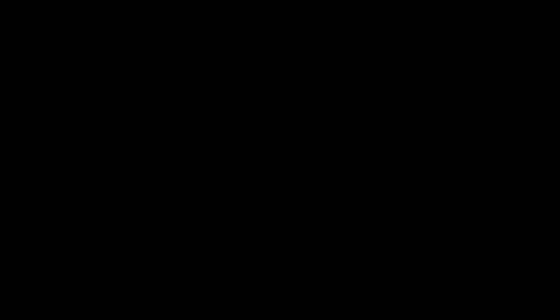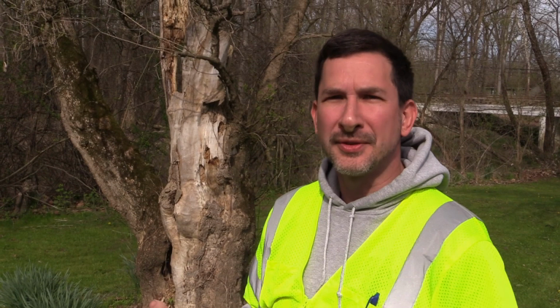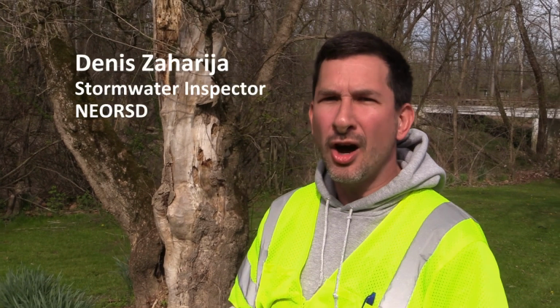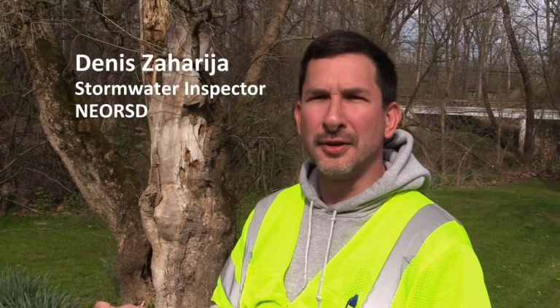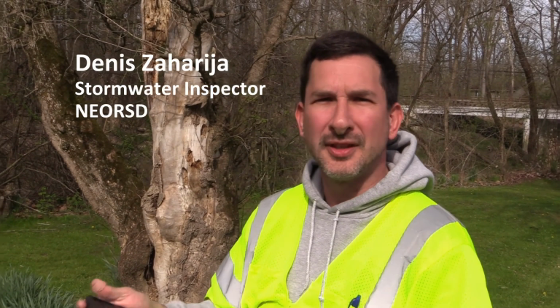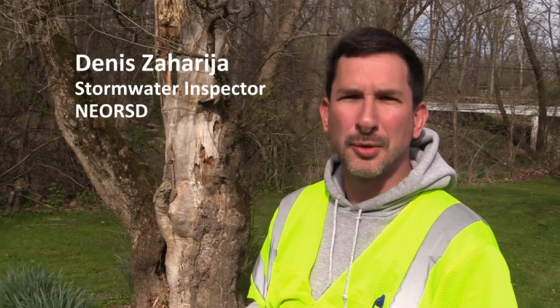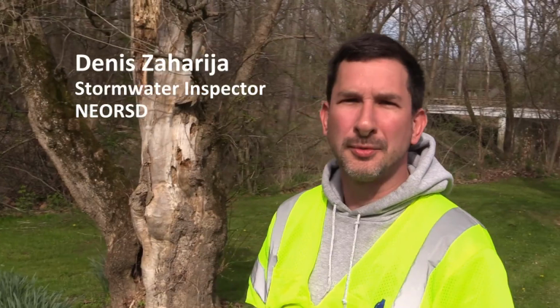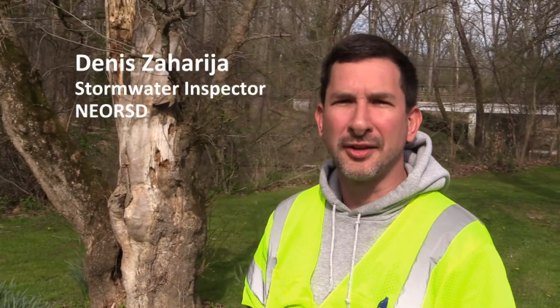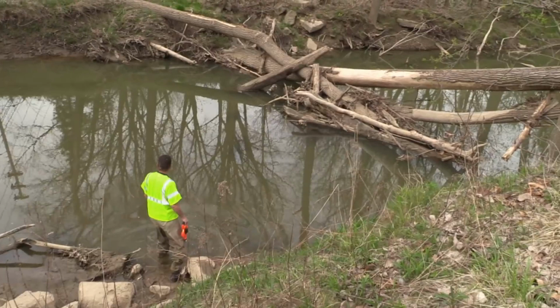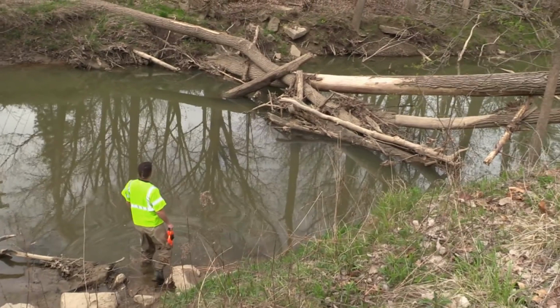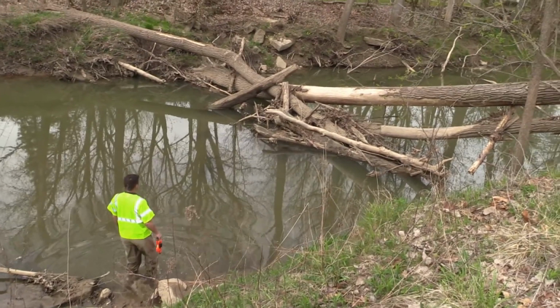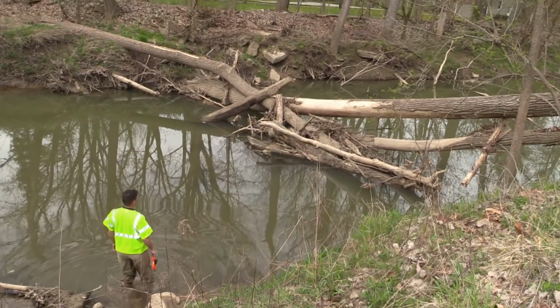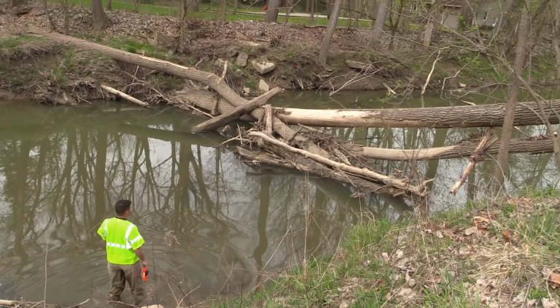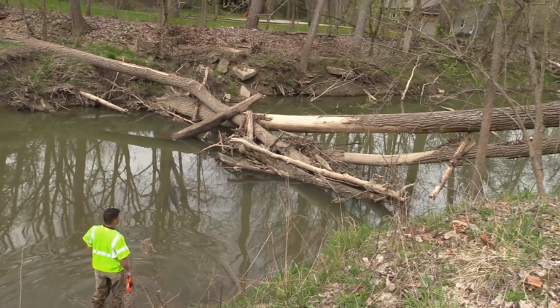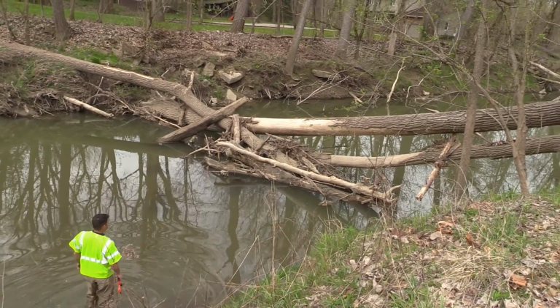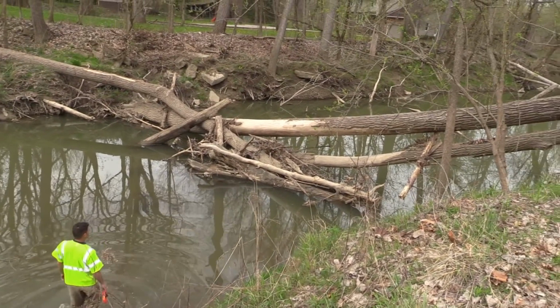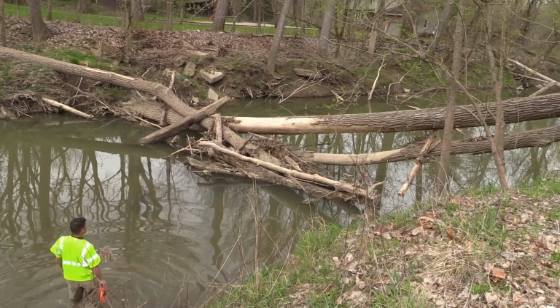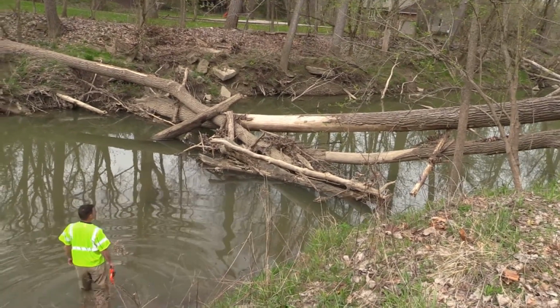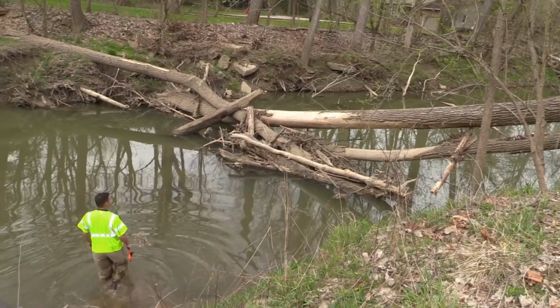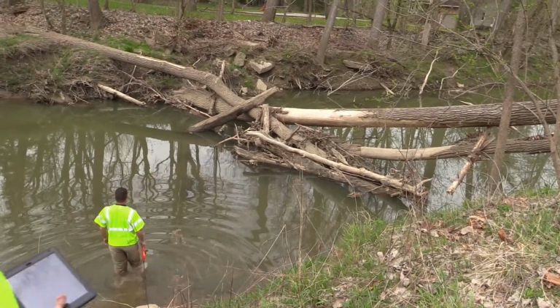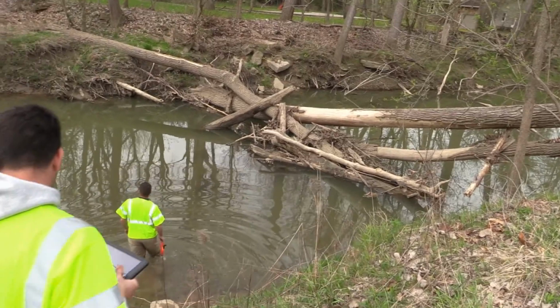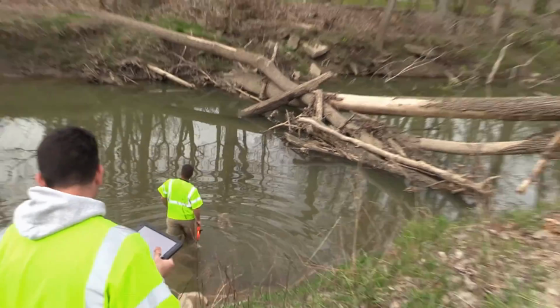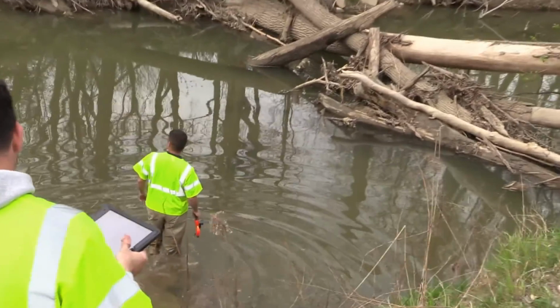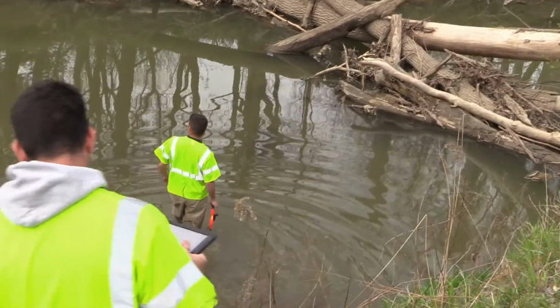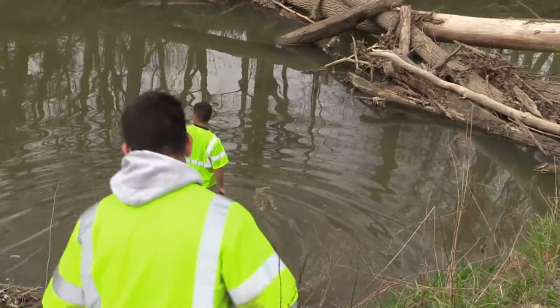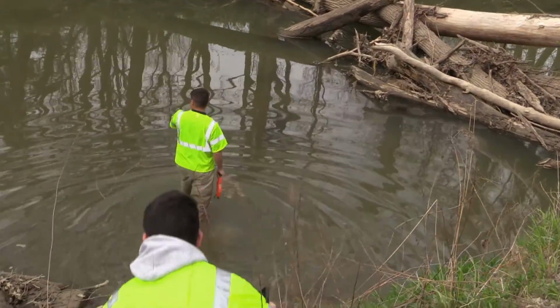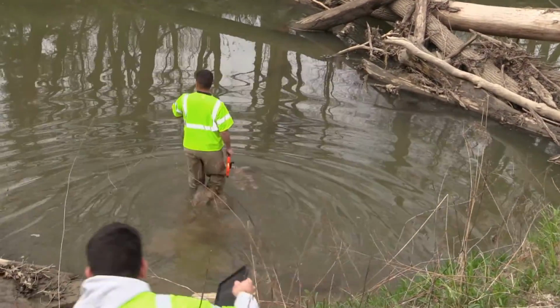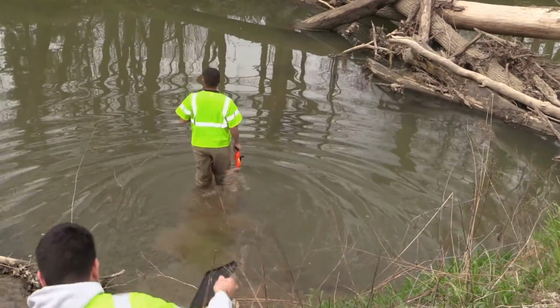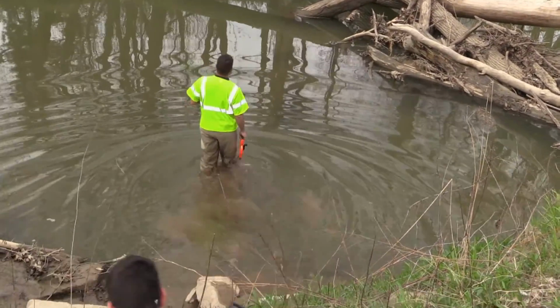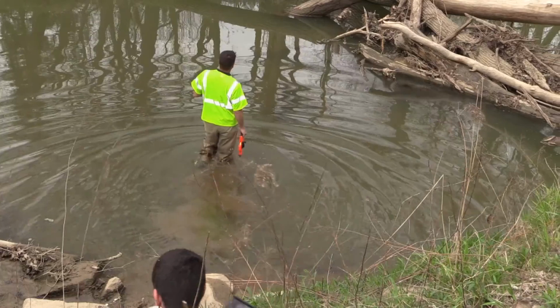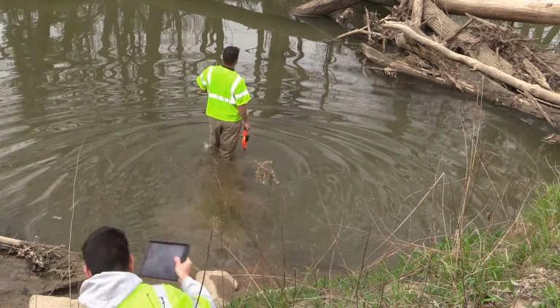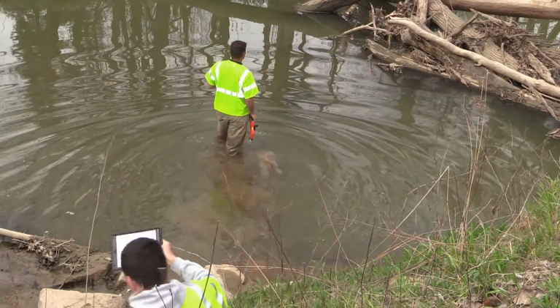We received a call from the City of North Royalton regarding some large woody debris in the stream. We're meeting with the homeowner and taking a look at the stream, assessing any debris as well as any impacts to flooding.